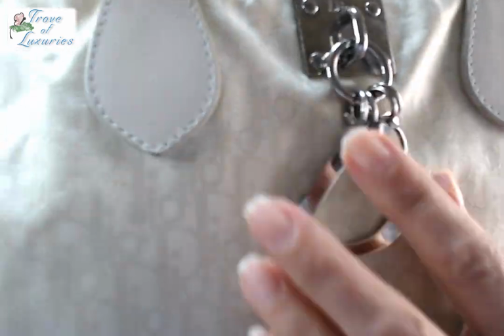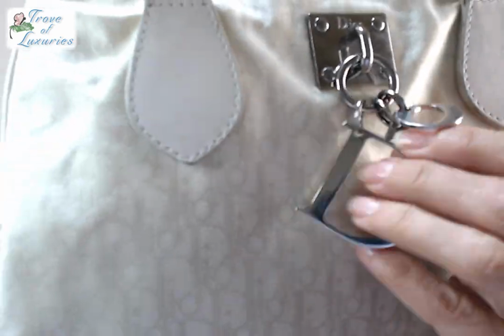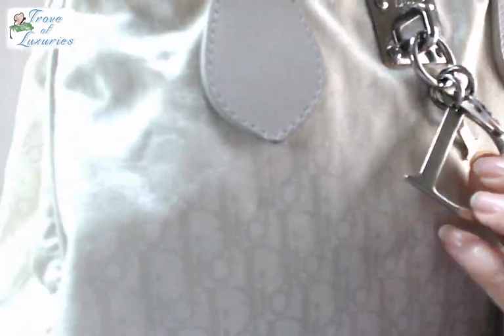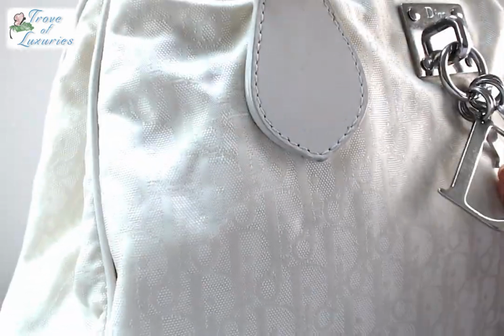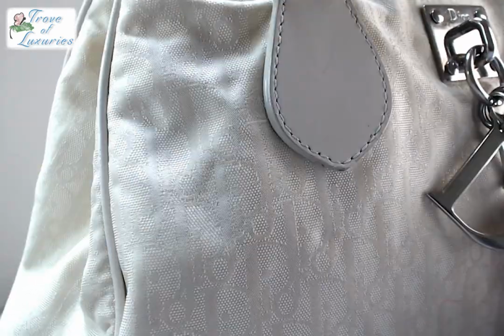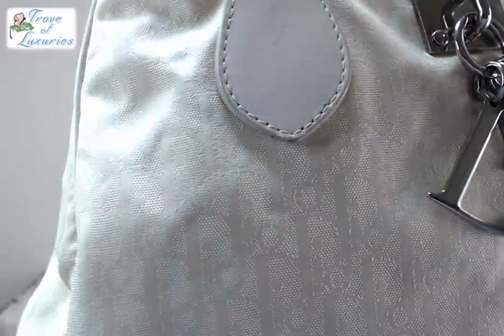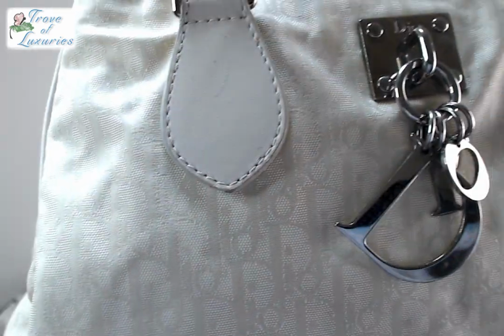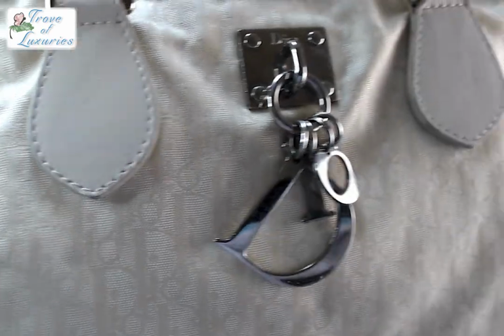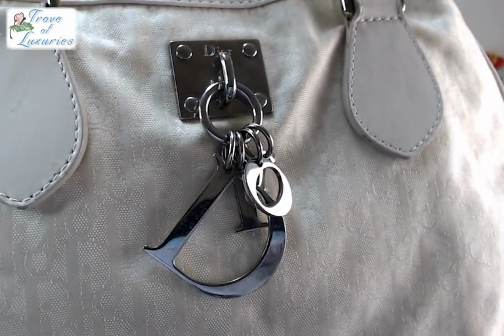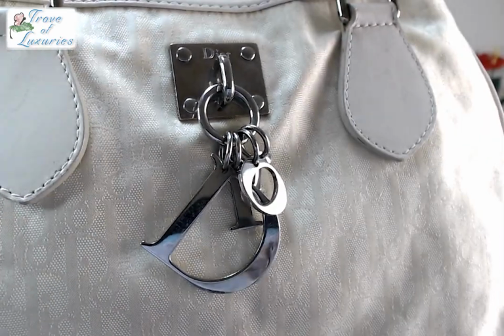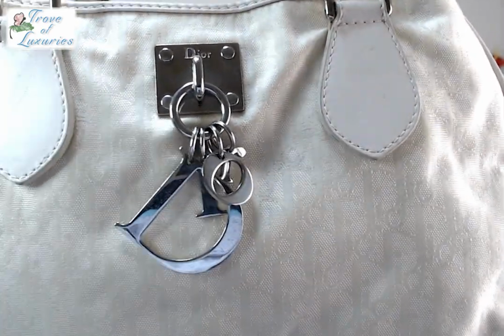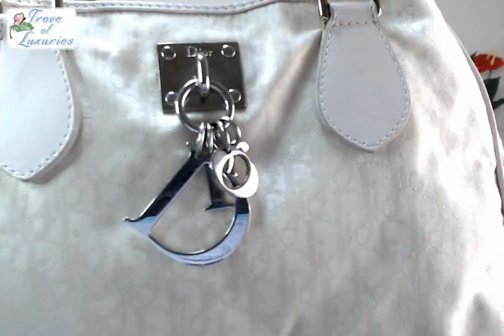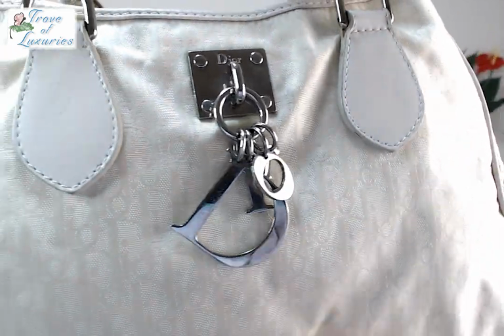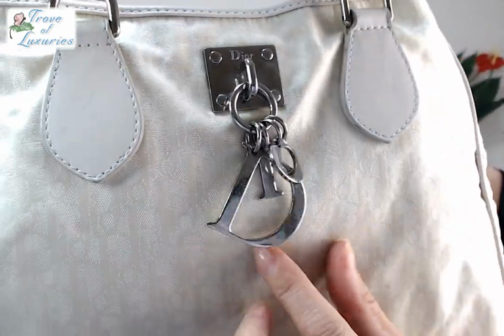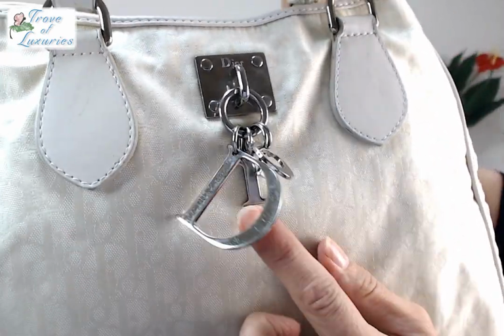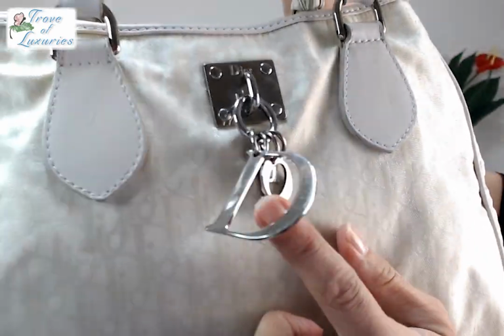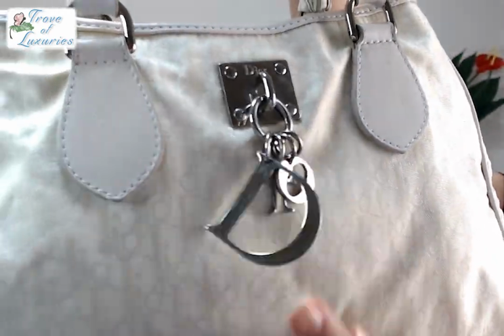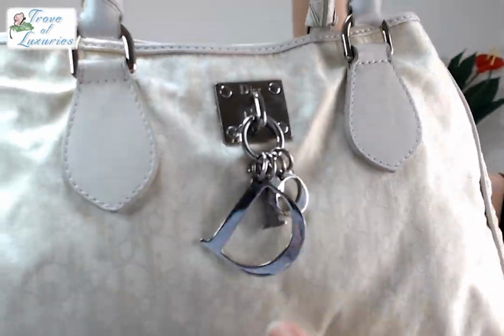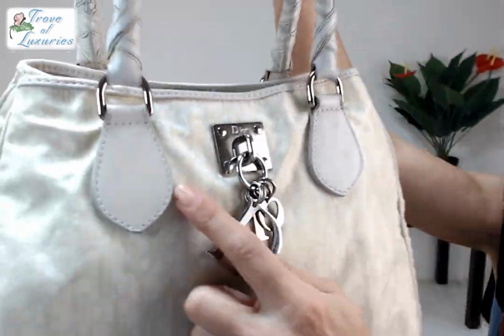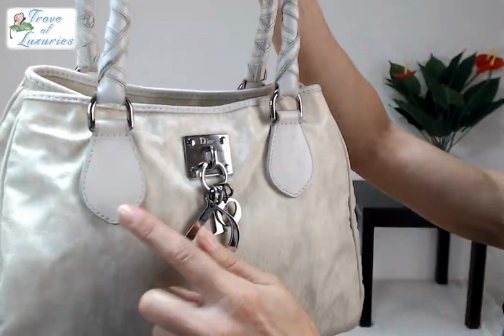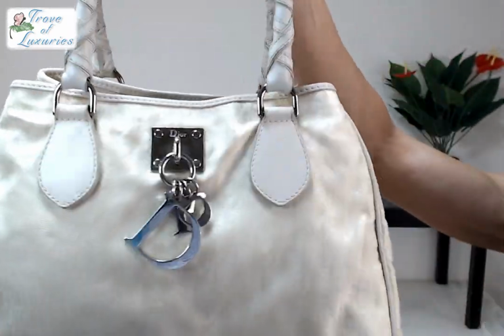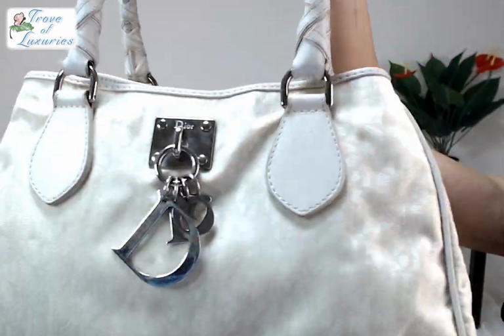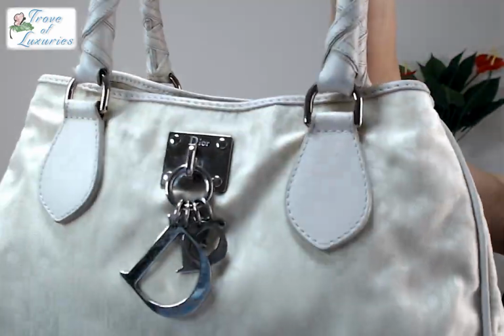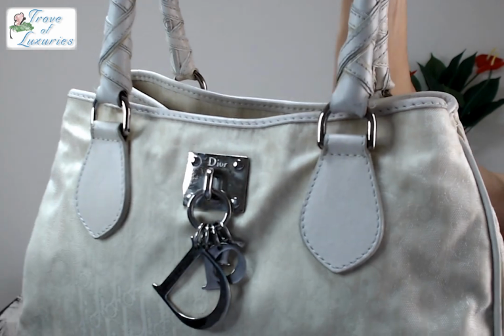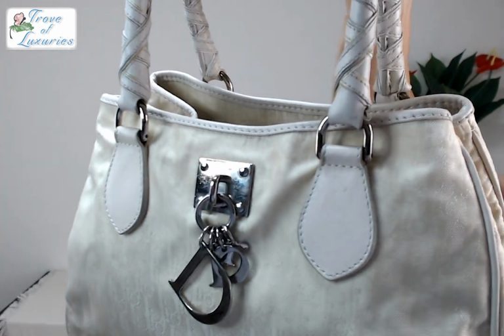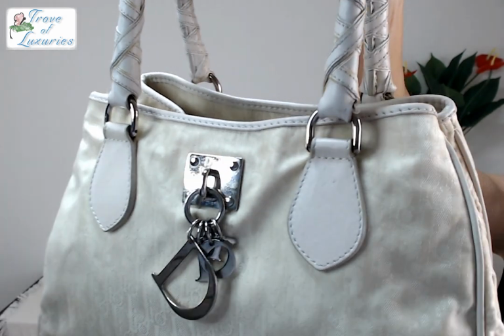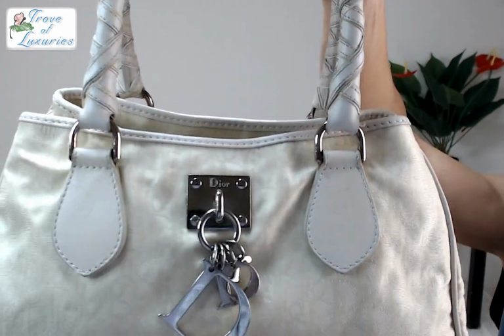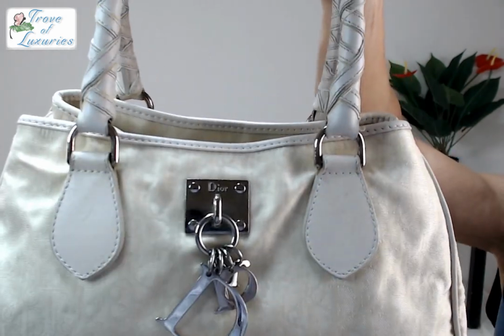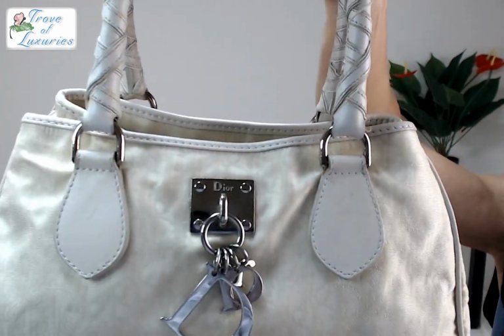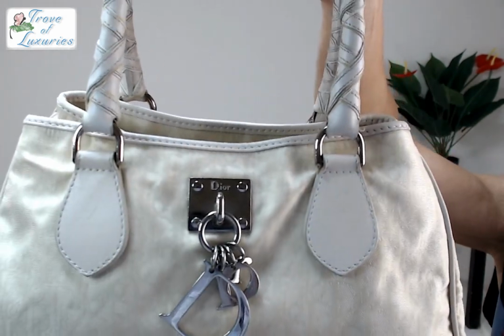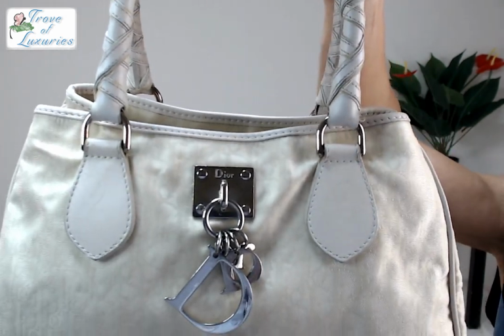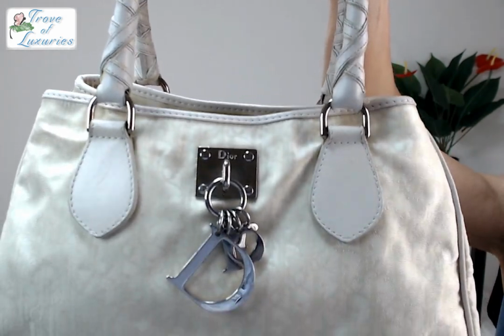Here we go — the Dior beautiful charm, nice and shiny. D-I-O-R. And here we go, here's the canvas. As I told you, it's a solid B. It has a little bit of rubbing here and there.